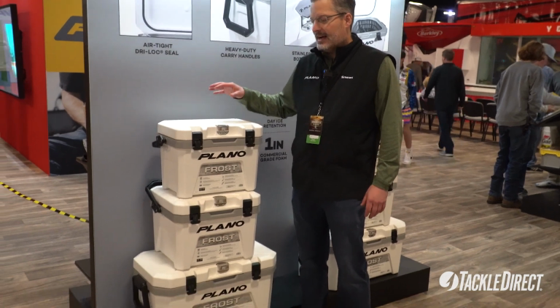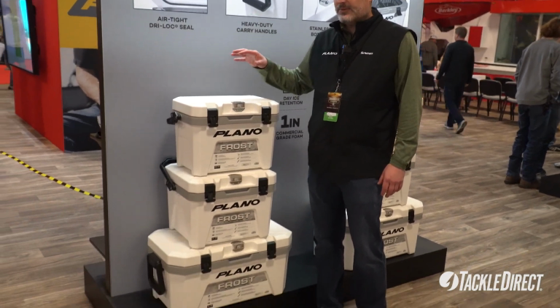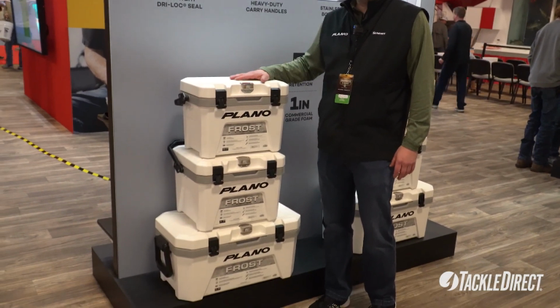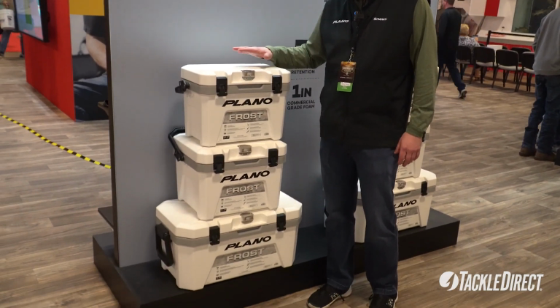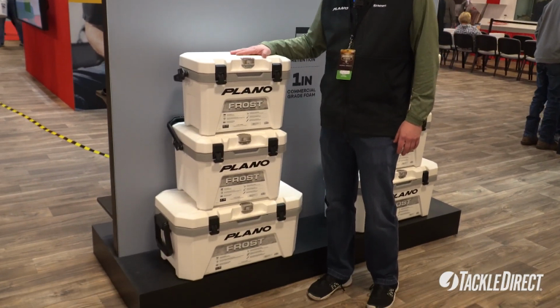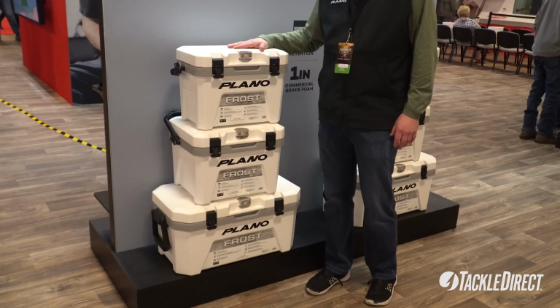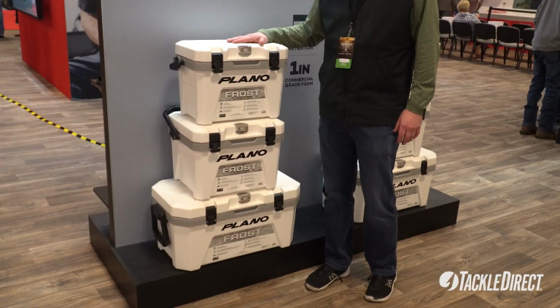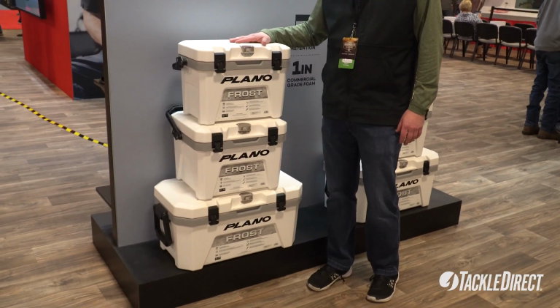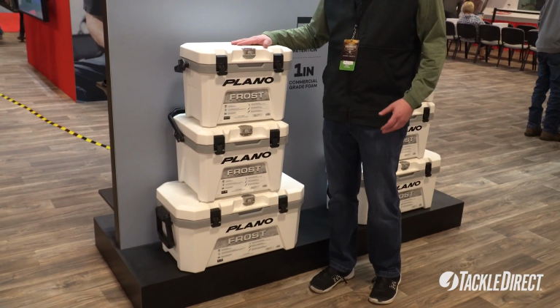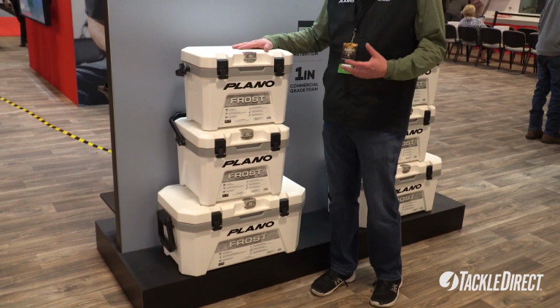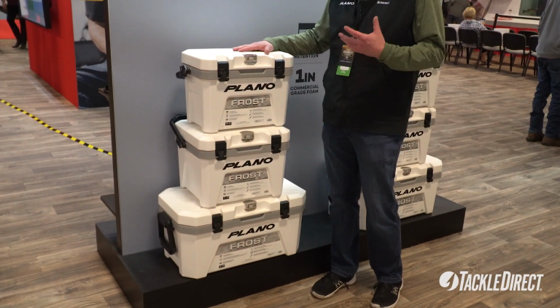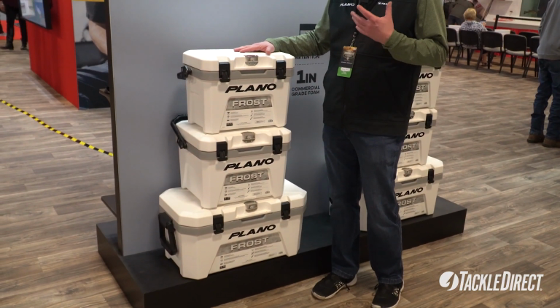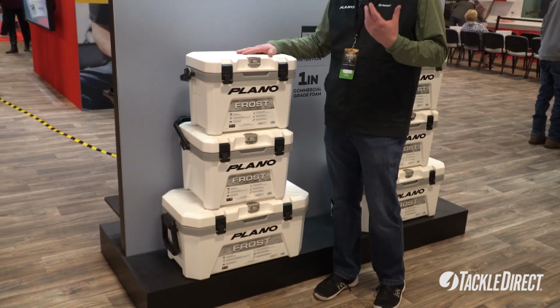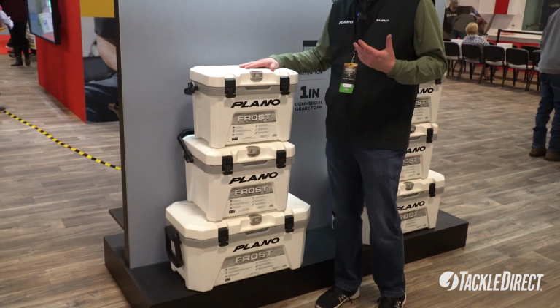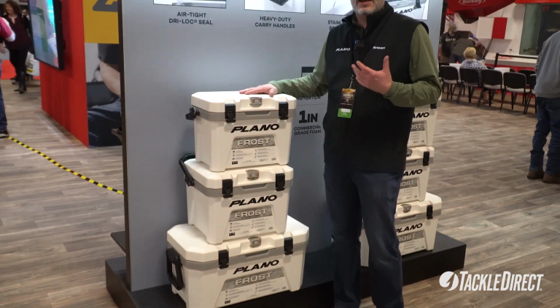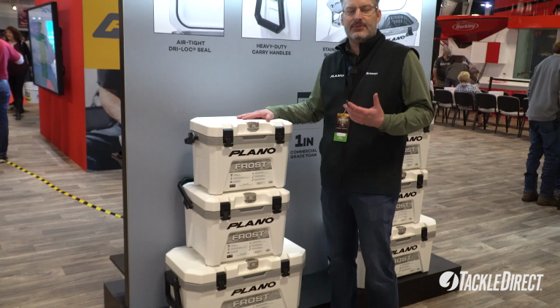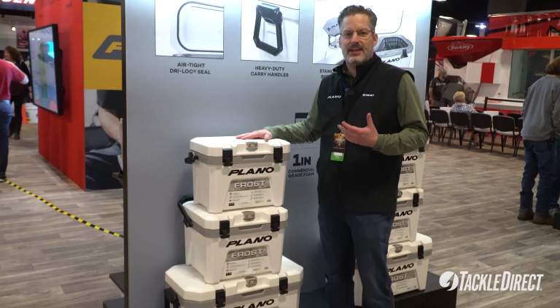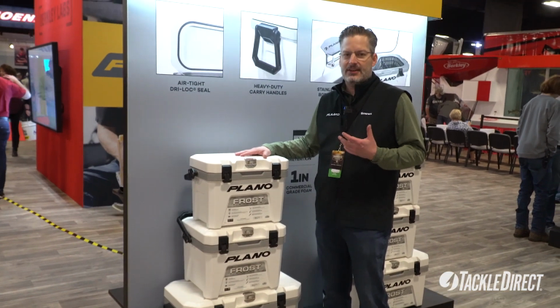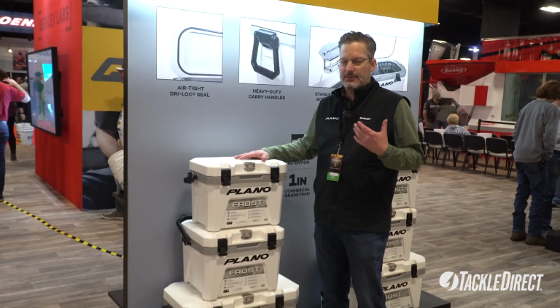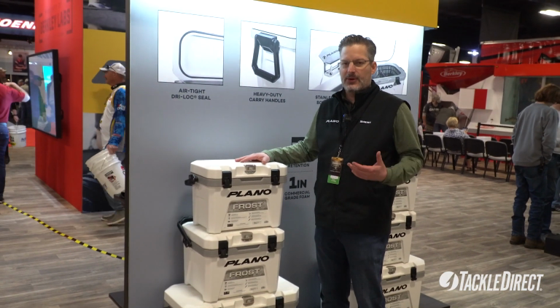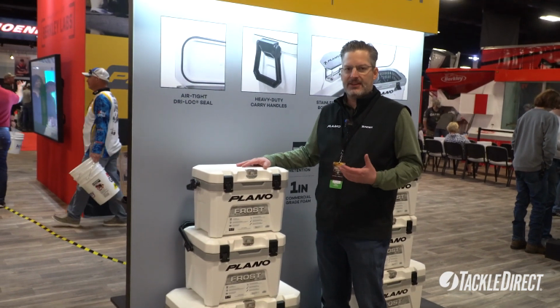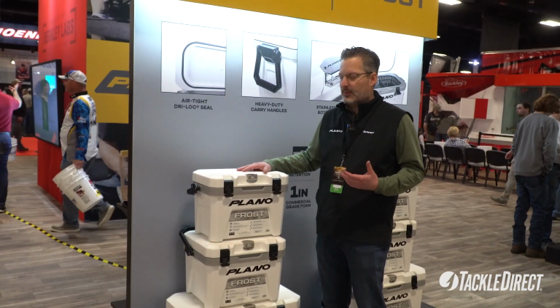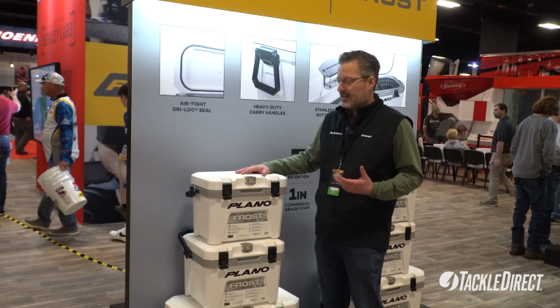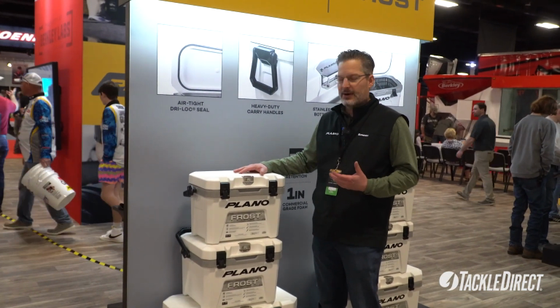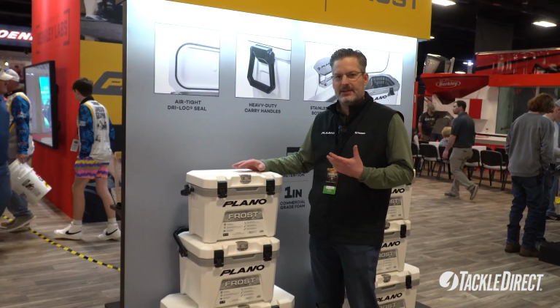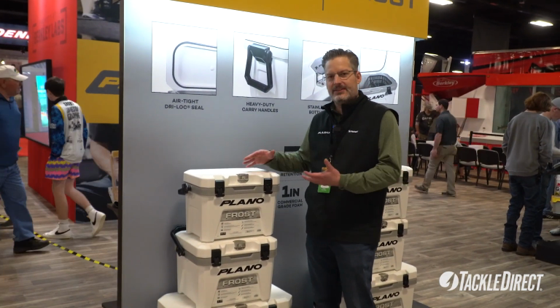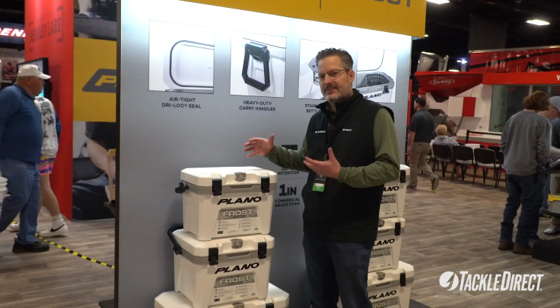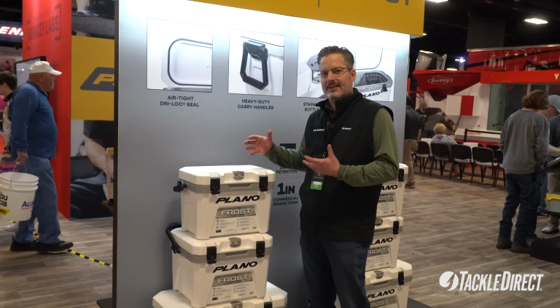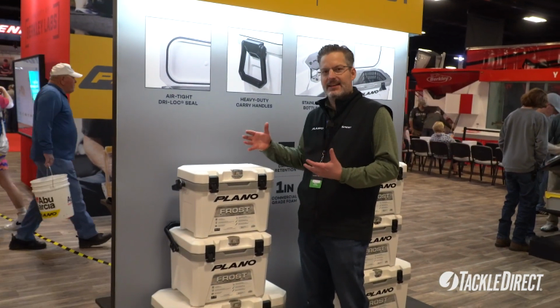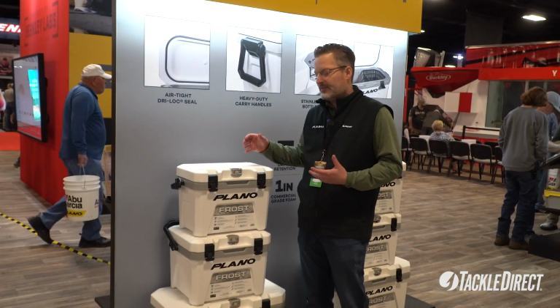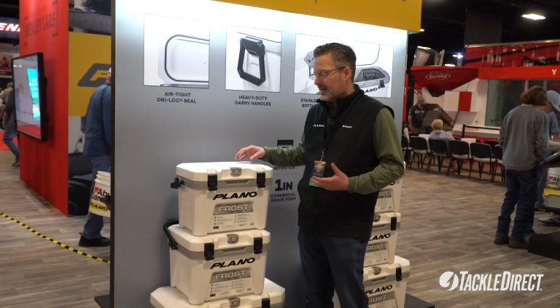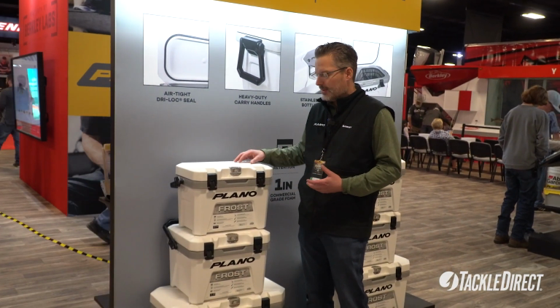What's really cool about these coolers is they have the five-day ice retention of some of the more expensive coolers on the market, but these are designed to hit a different price point.